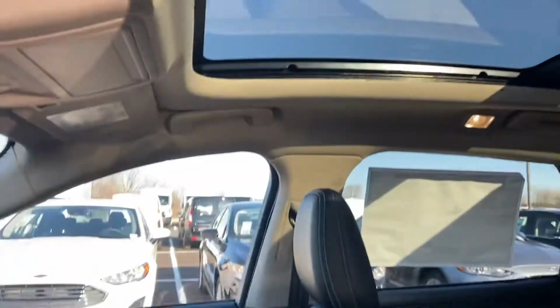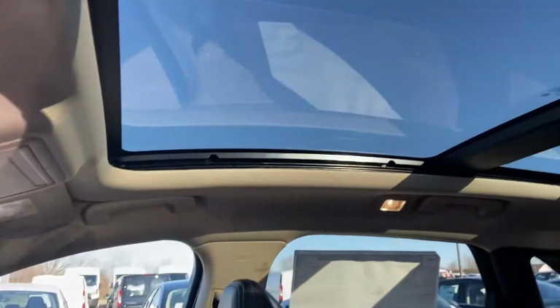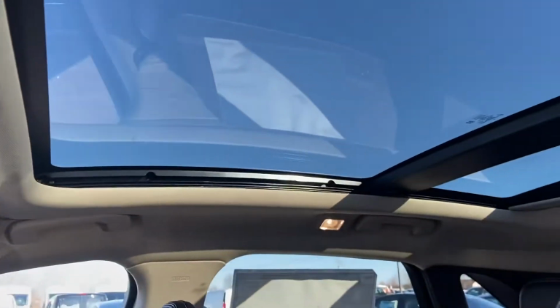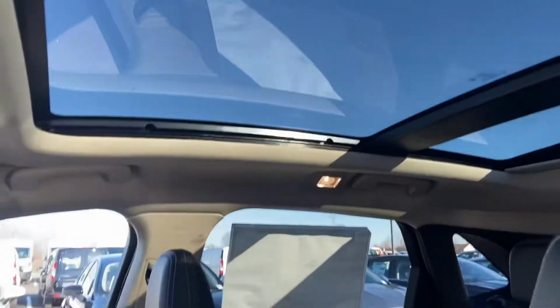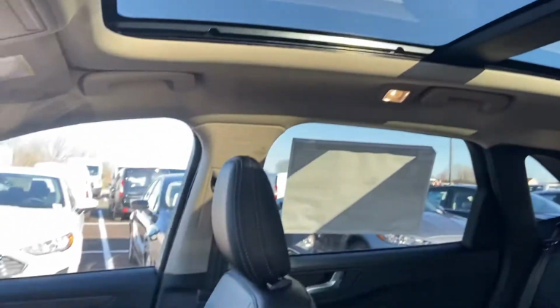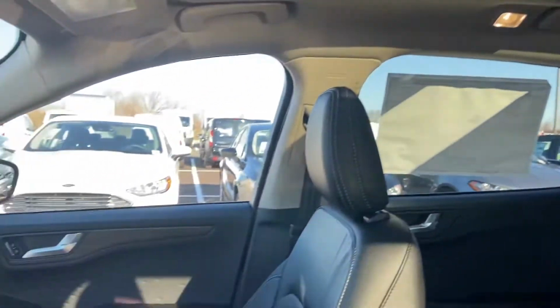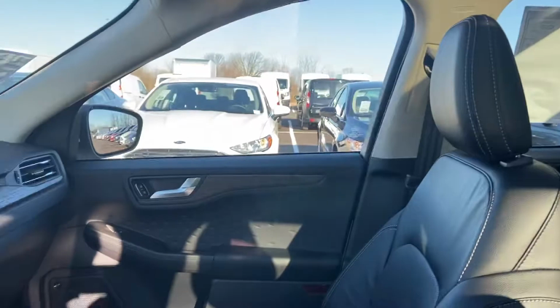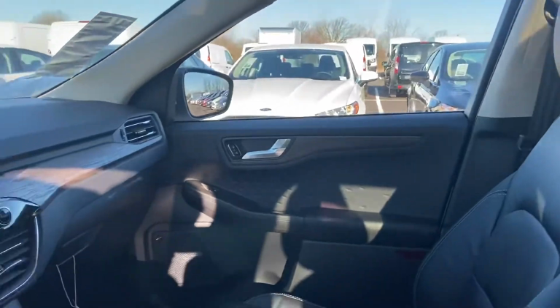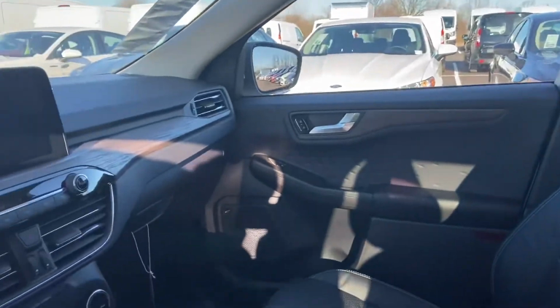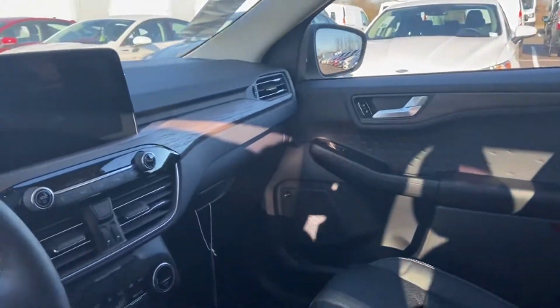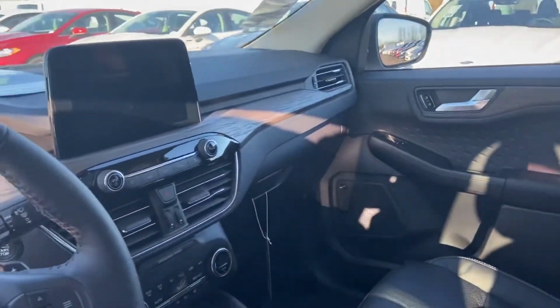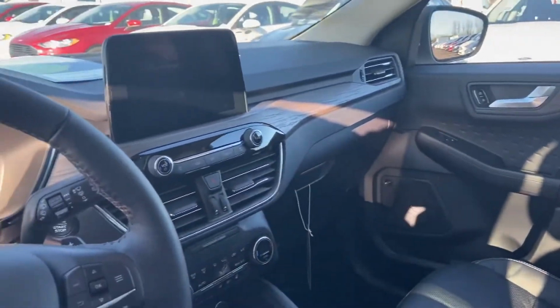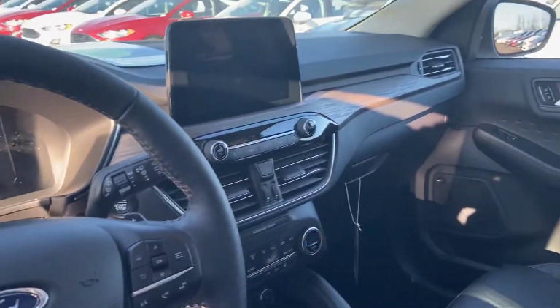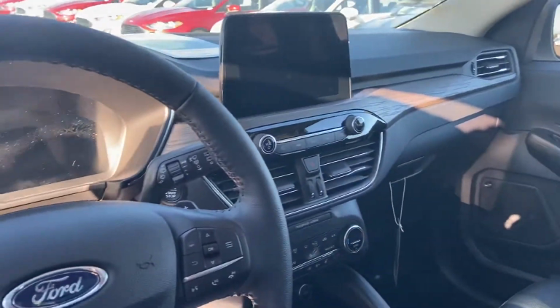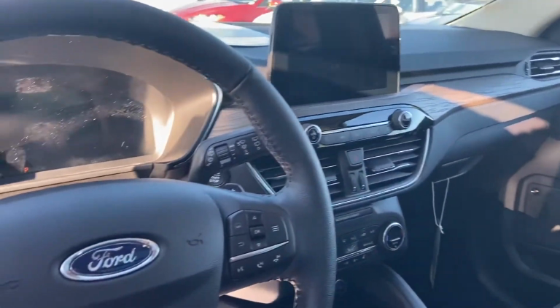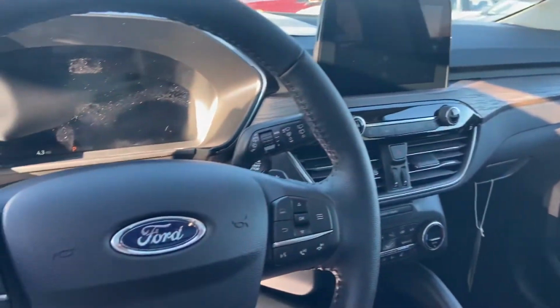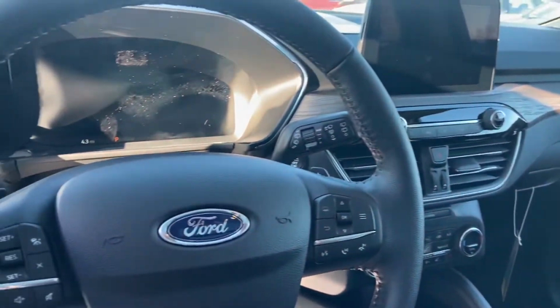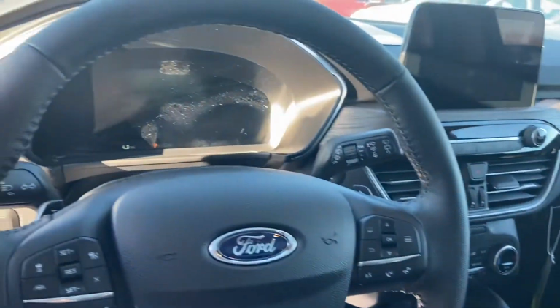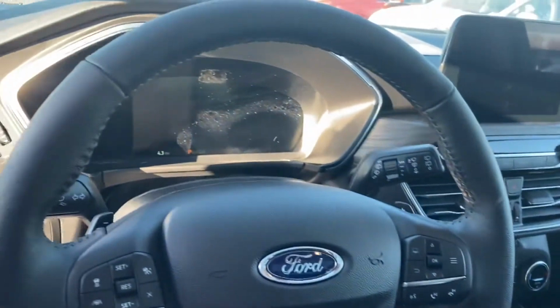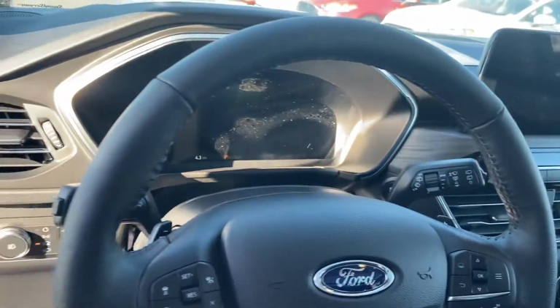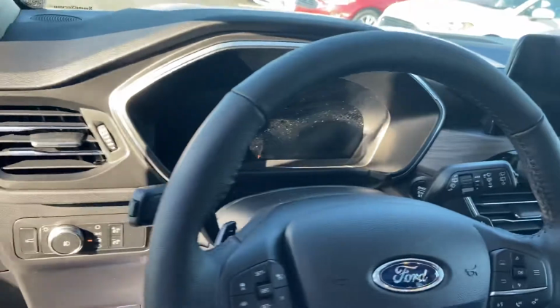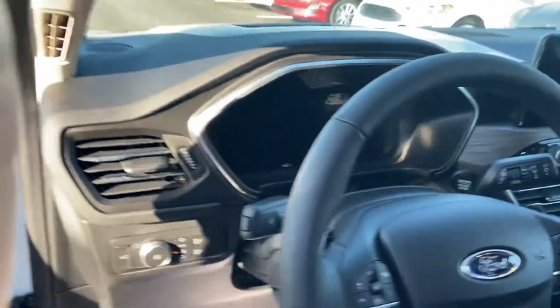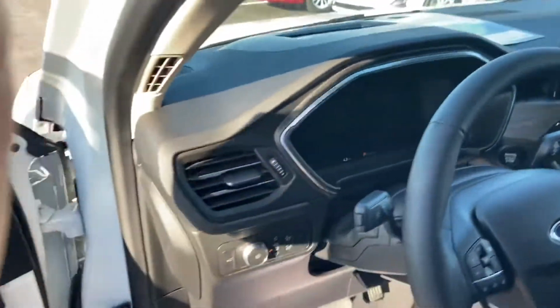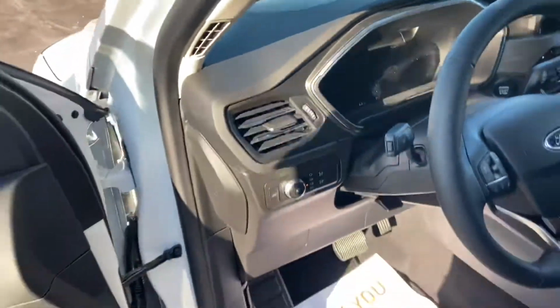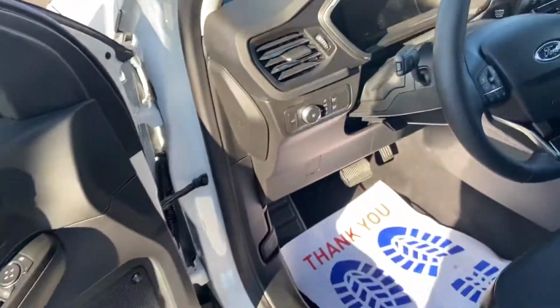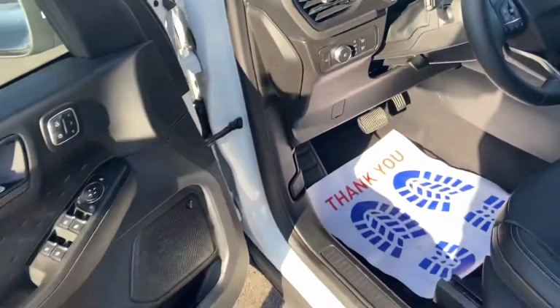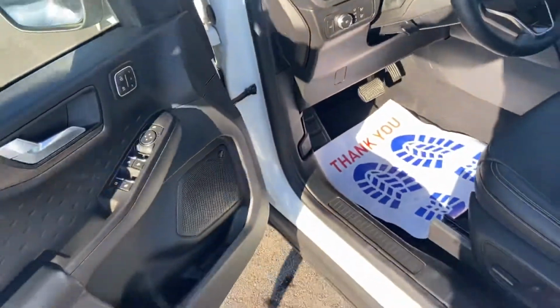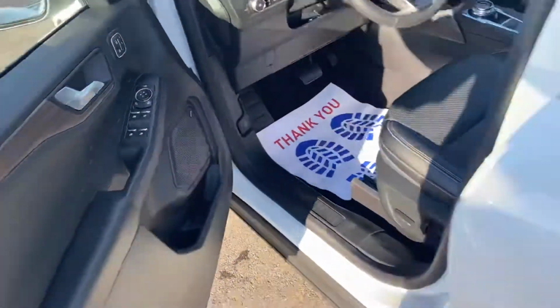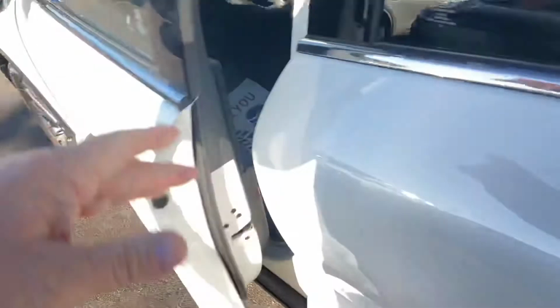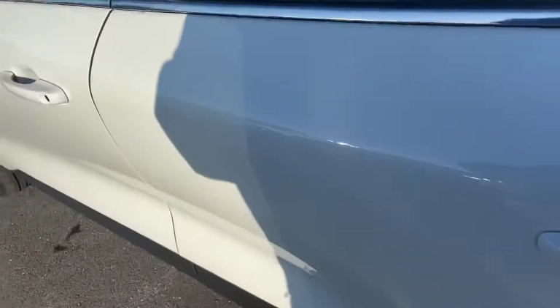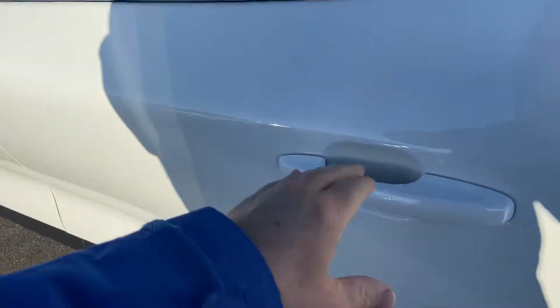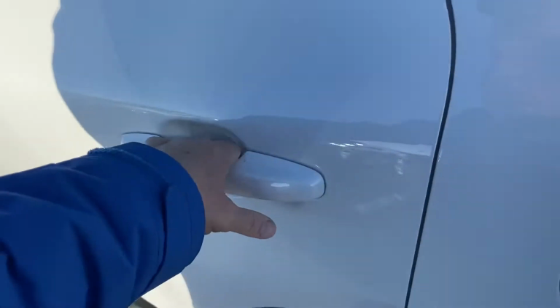Huge panoramic roof. Does have adaptive cruise control. Heads-up driving, so you can see the speedometer without having to look down.